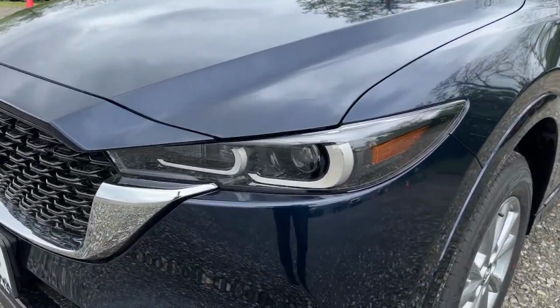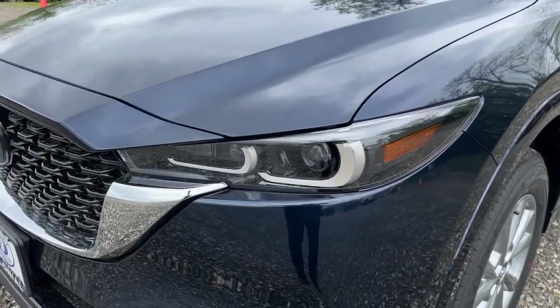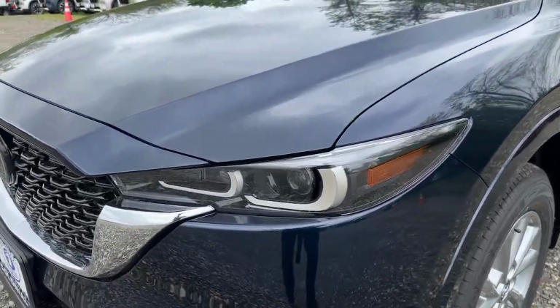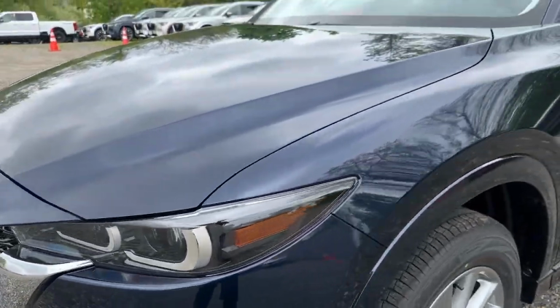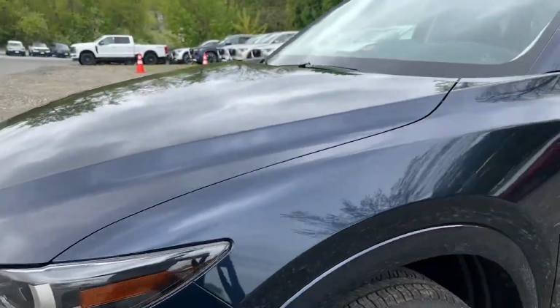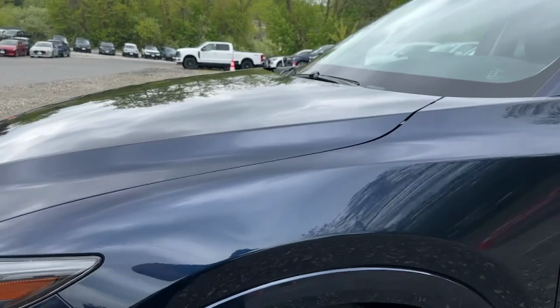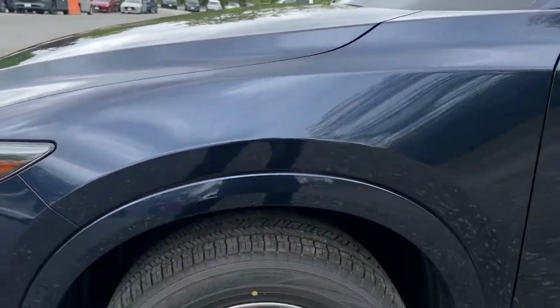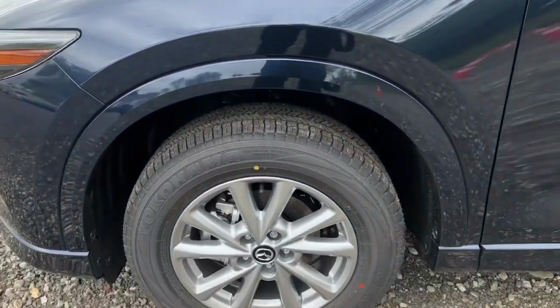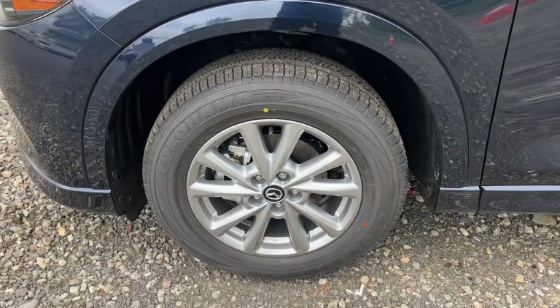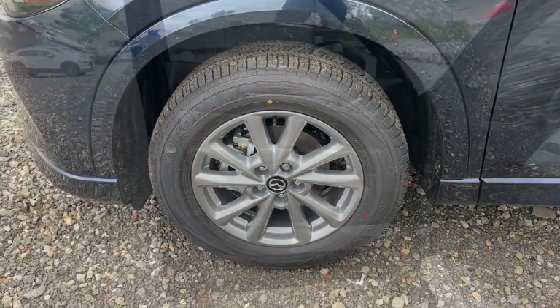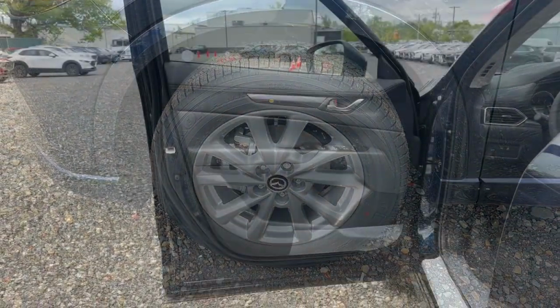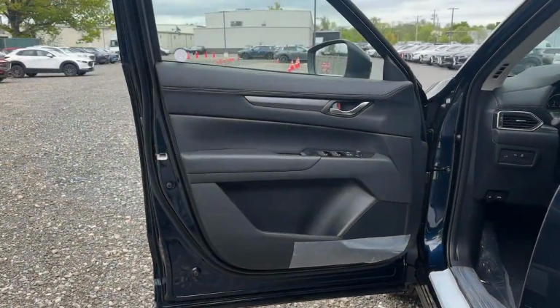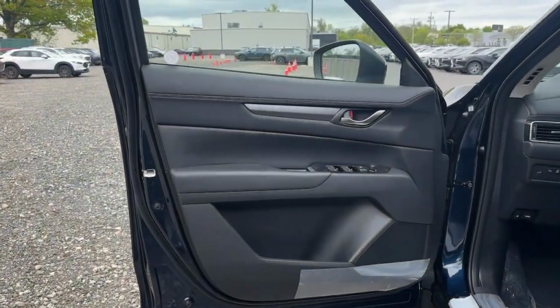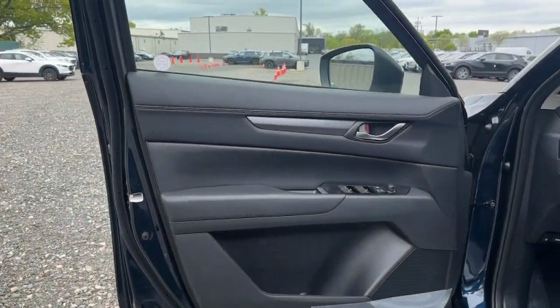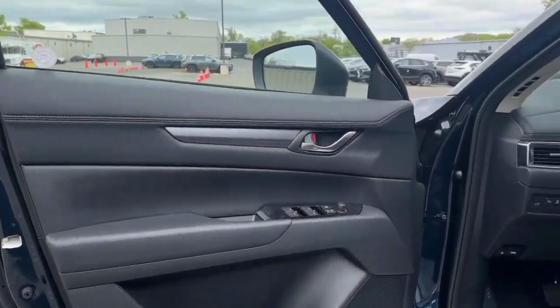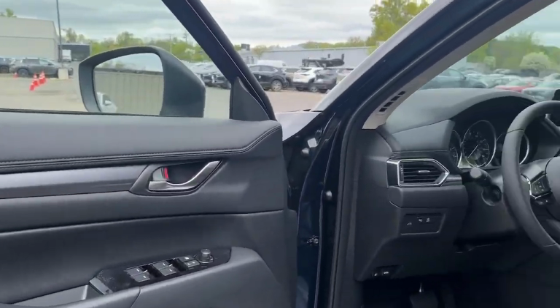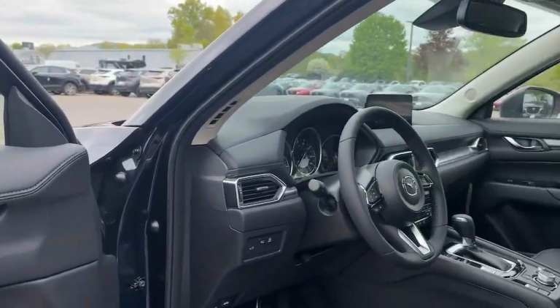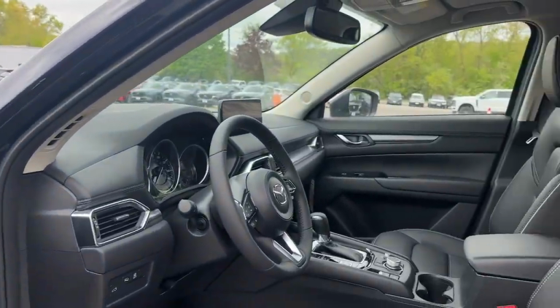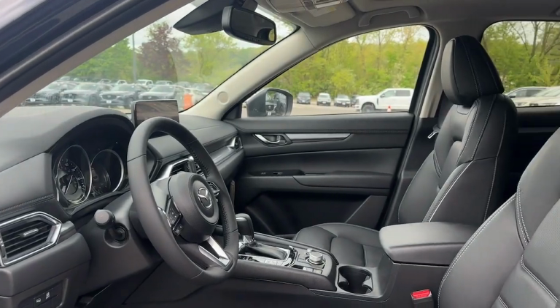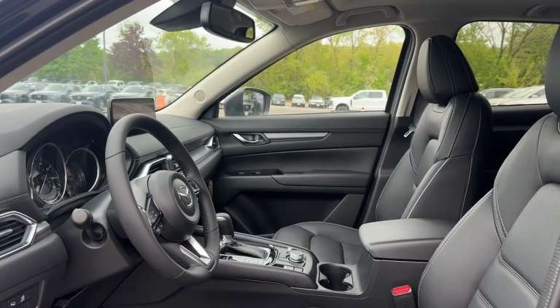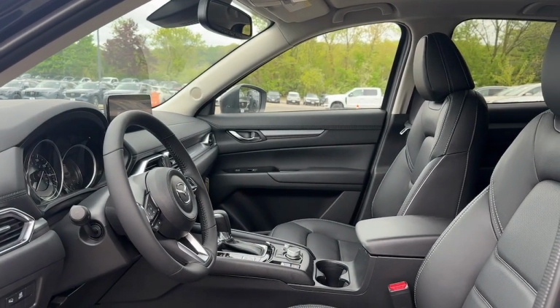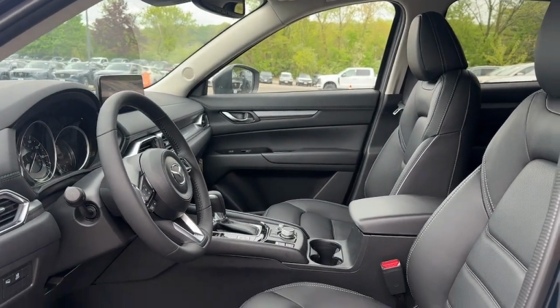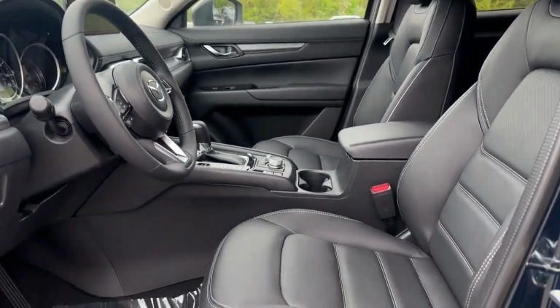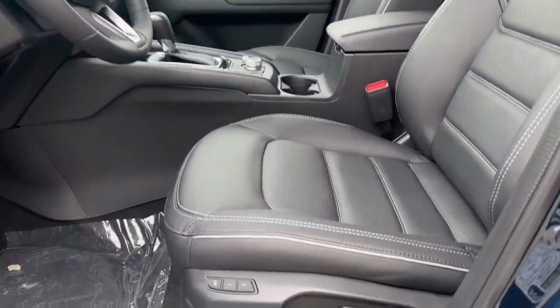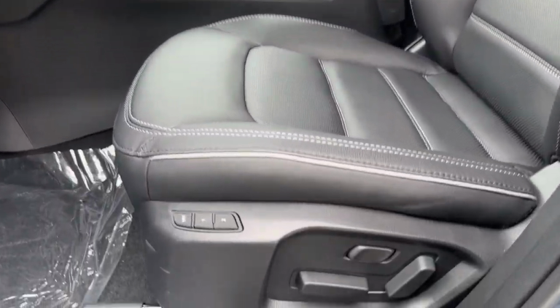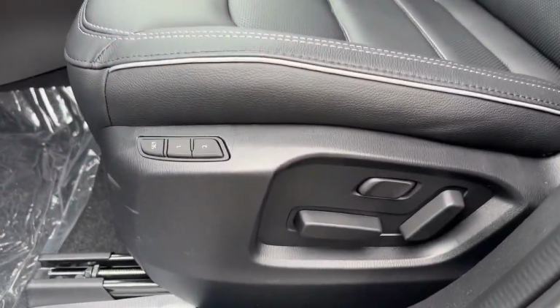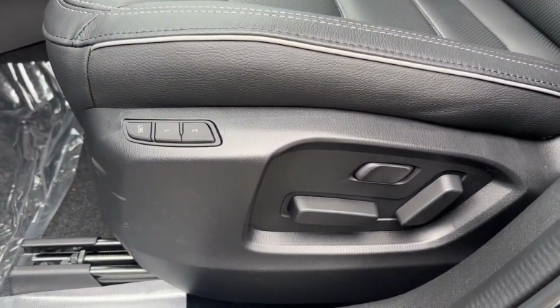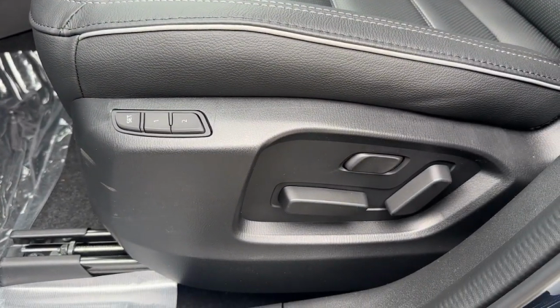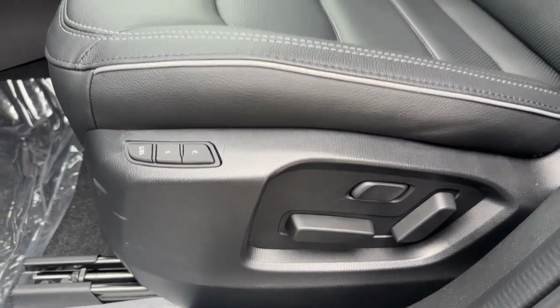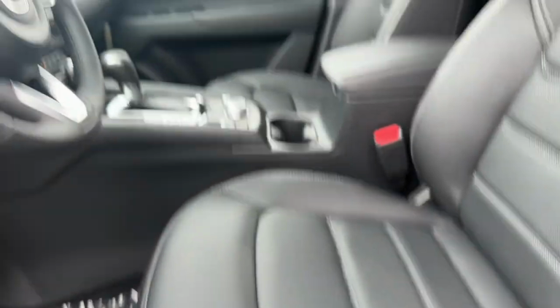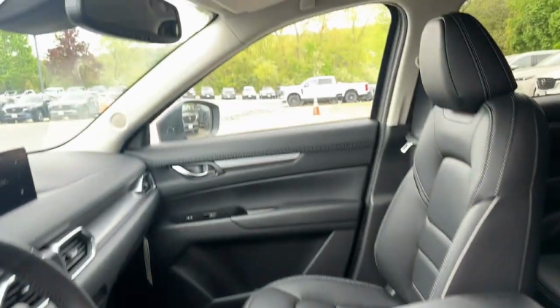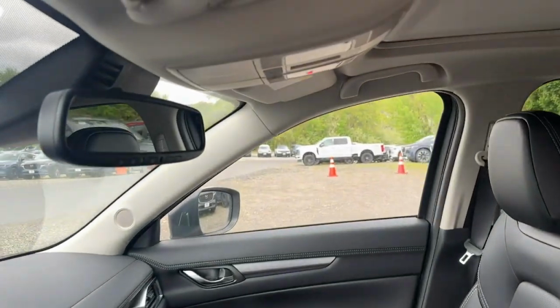Touchscreen infotainment and flexible cargo space to help you make the most of every journey. The following are some of this vehicle's highlighted options: Apple CarPlay and/or Android Auto, keyless entry, and moonroof.